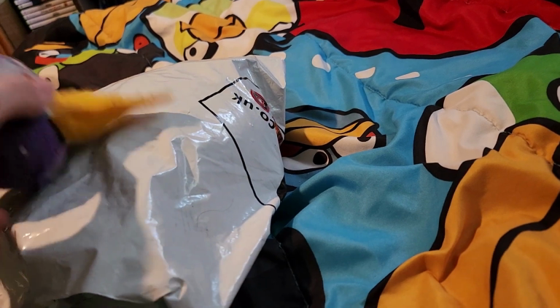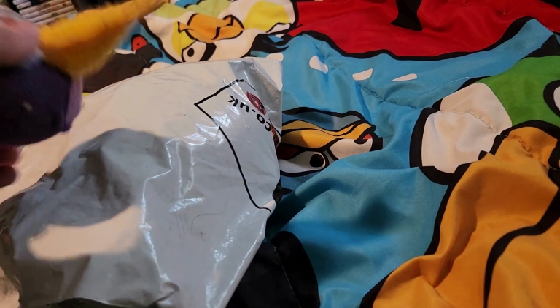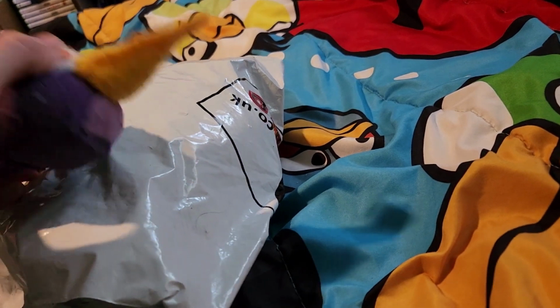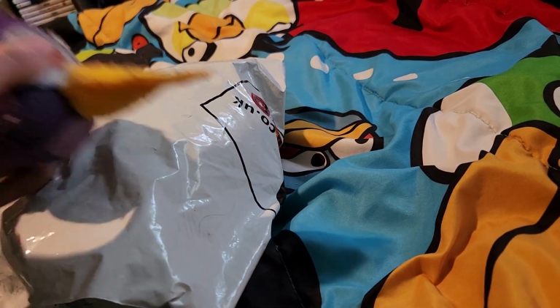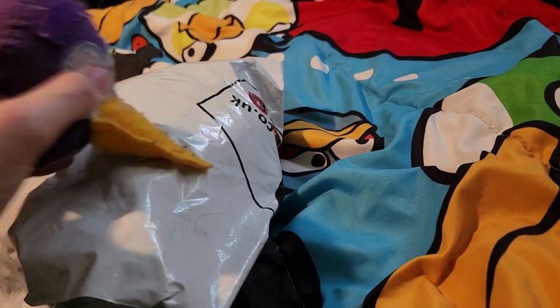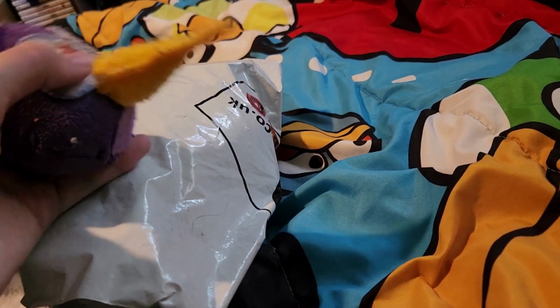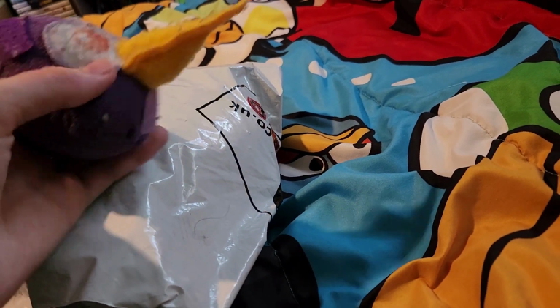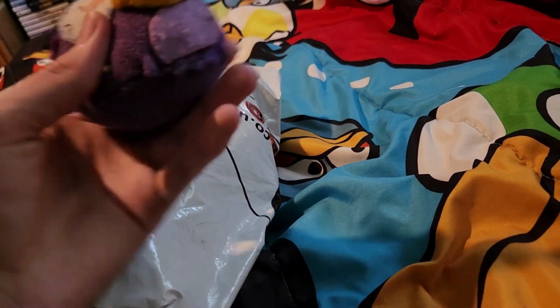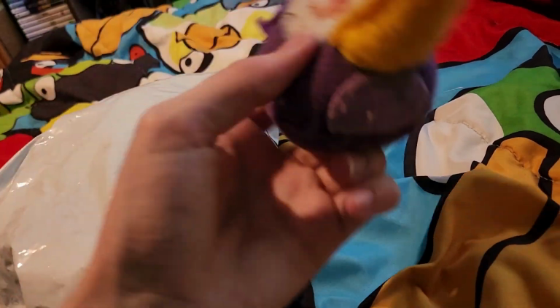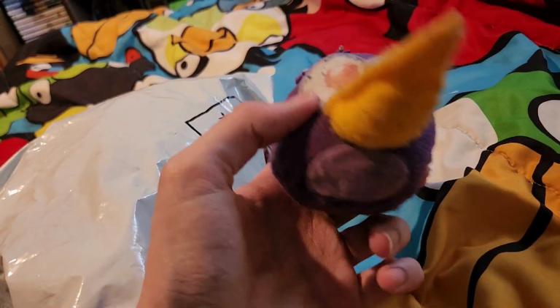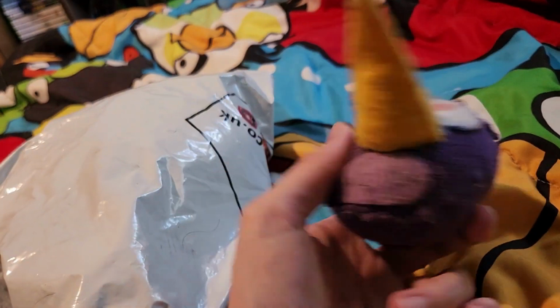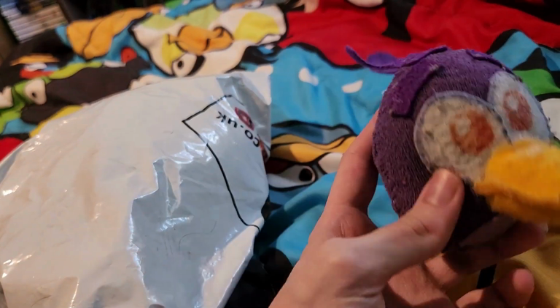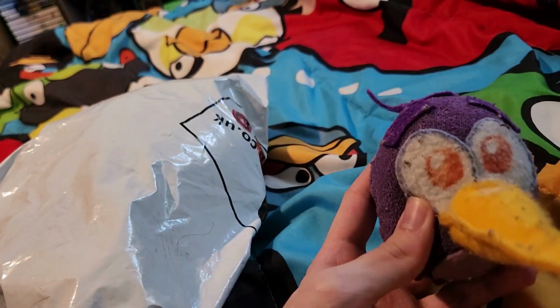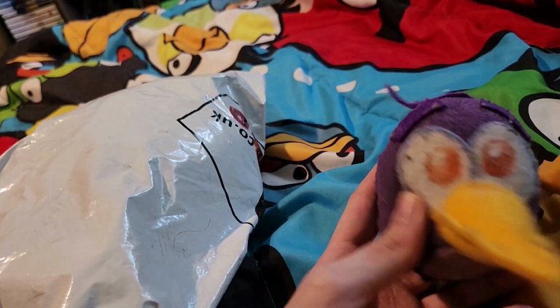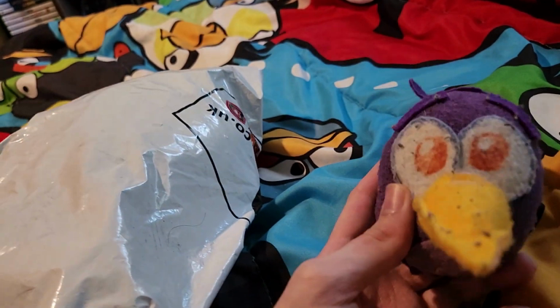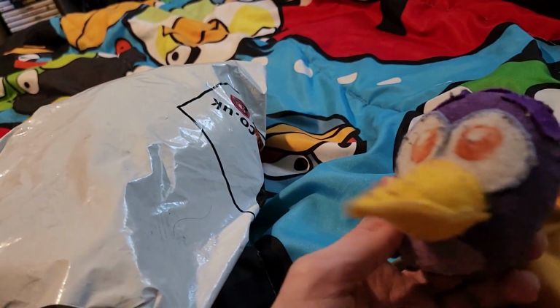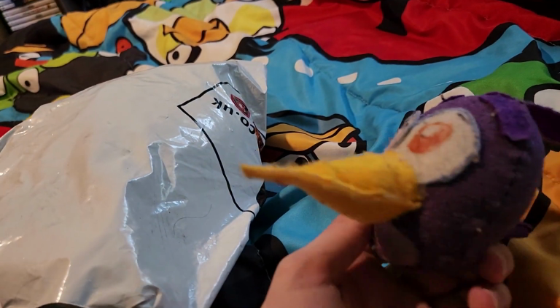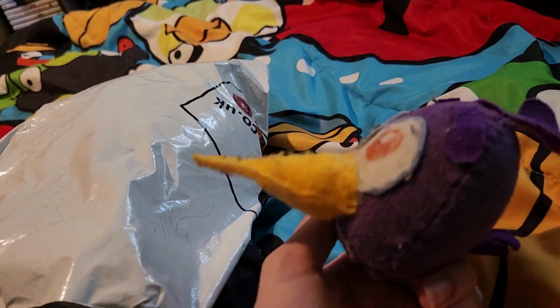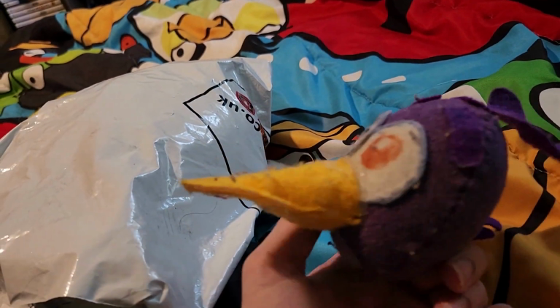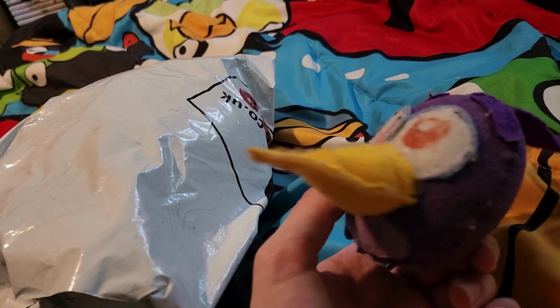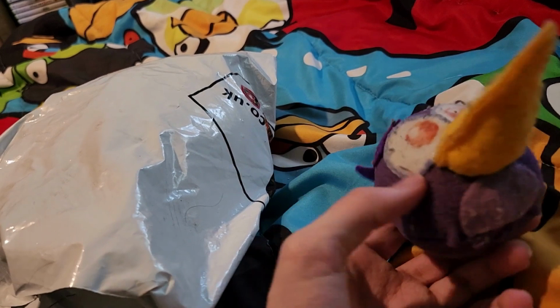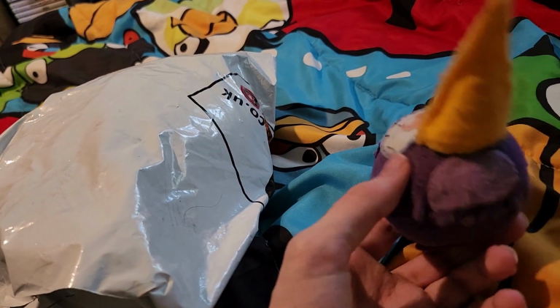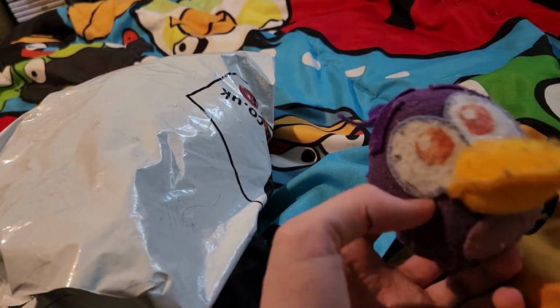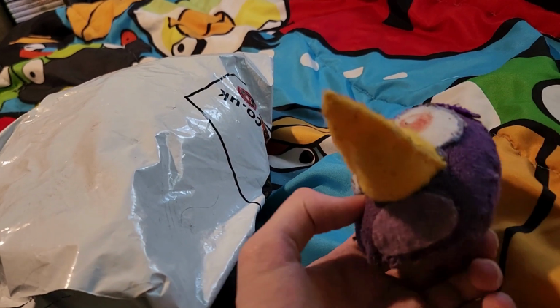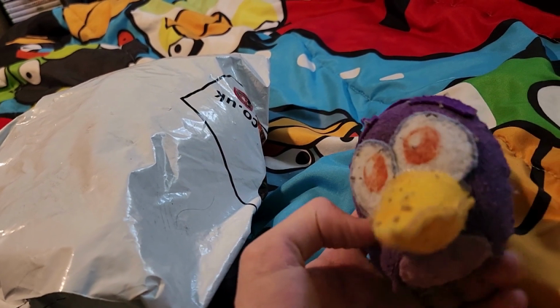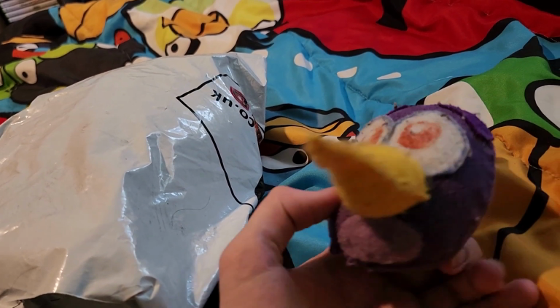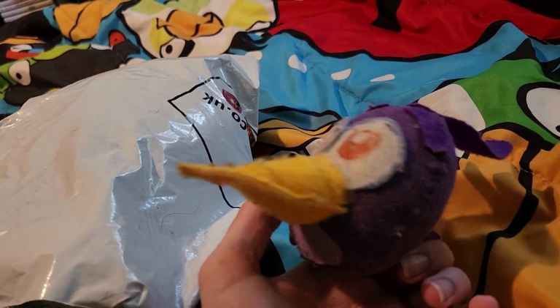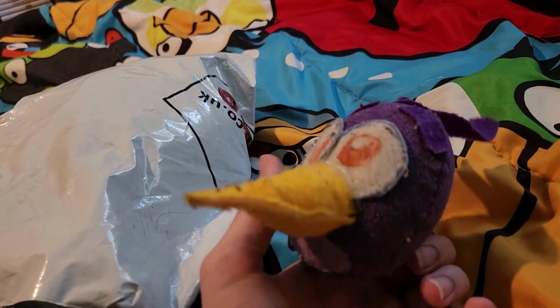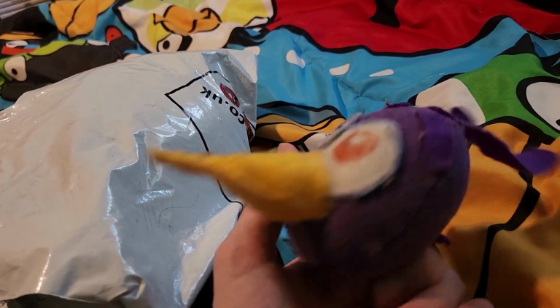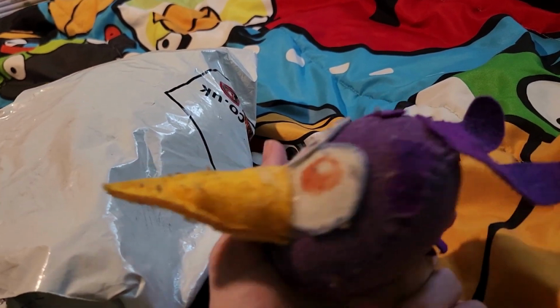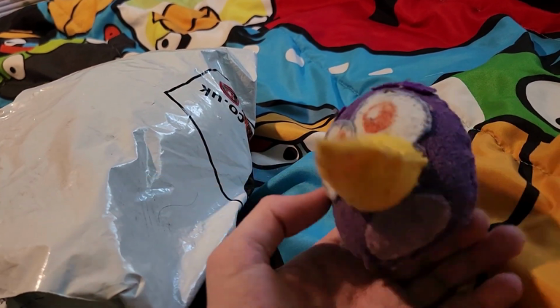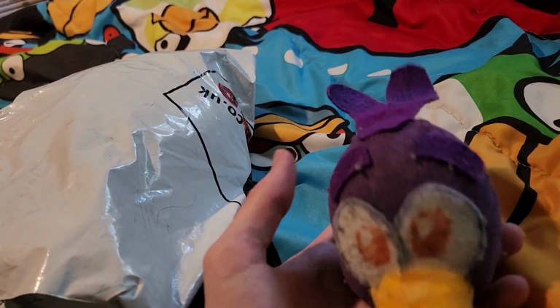I would have ordered the other ones, but I'll get to why I haven't ordered the other characters yet.